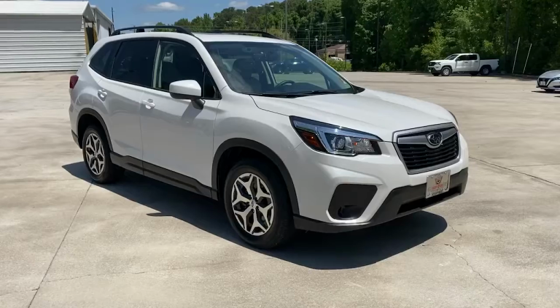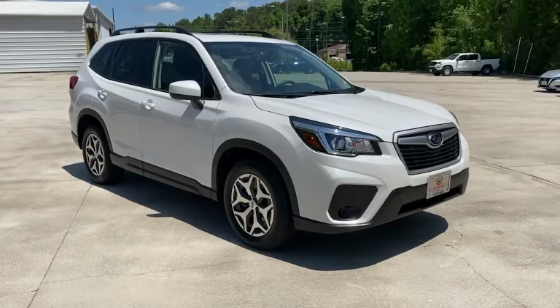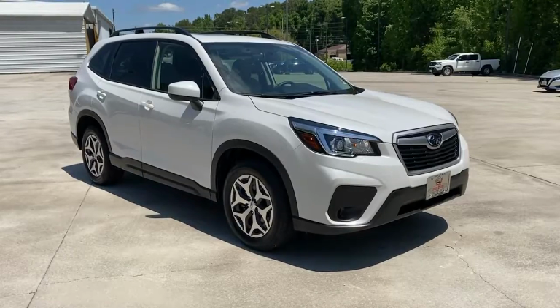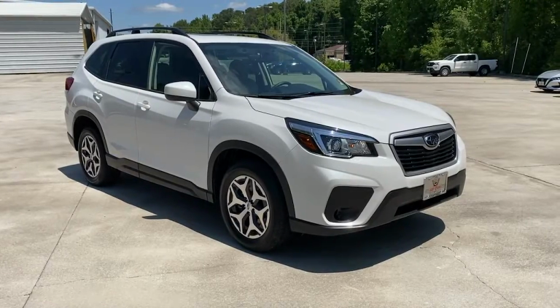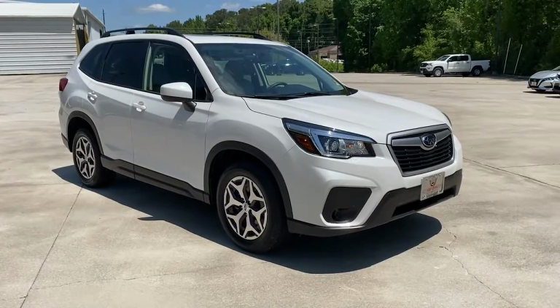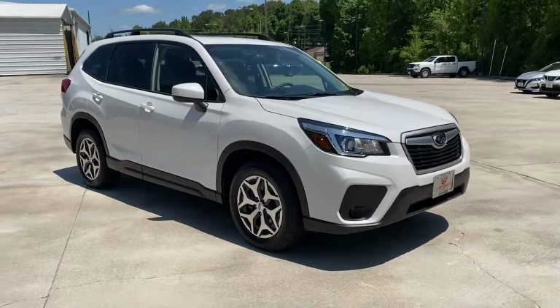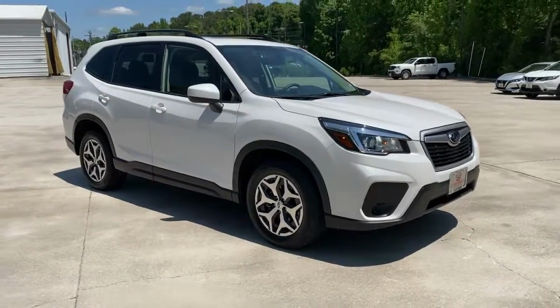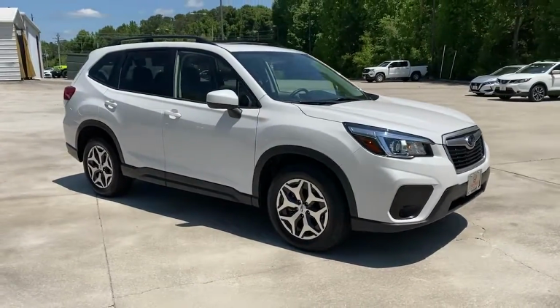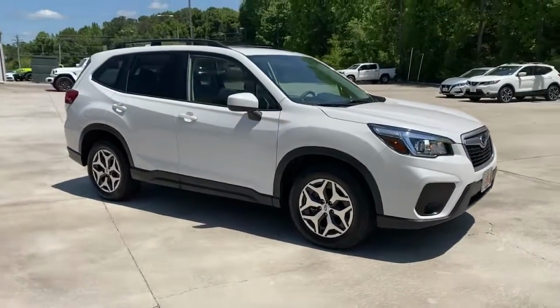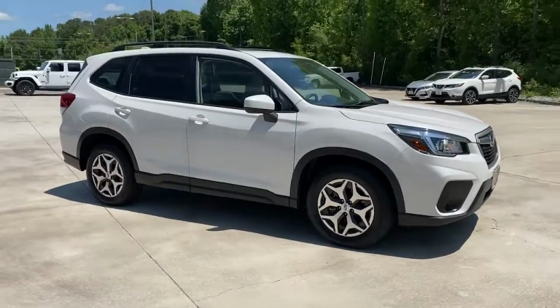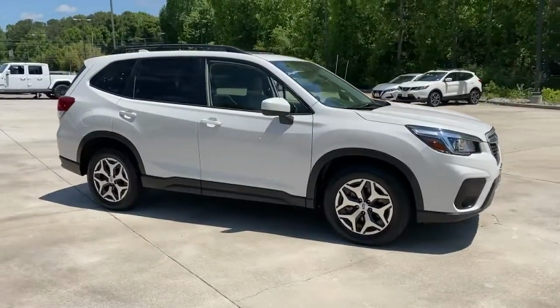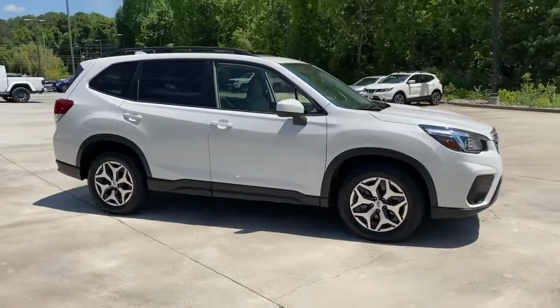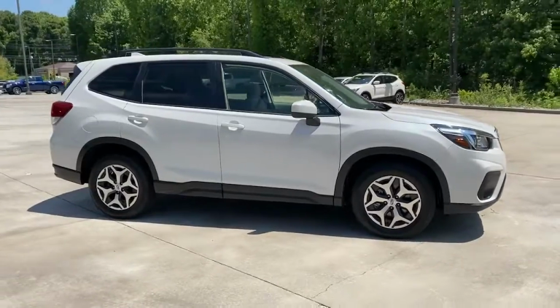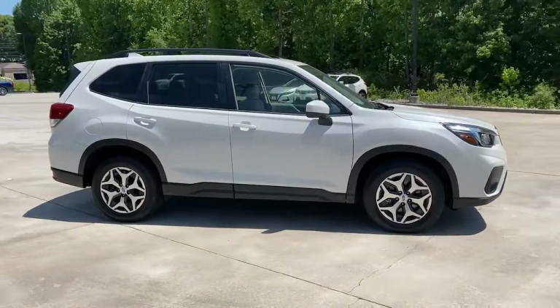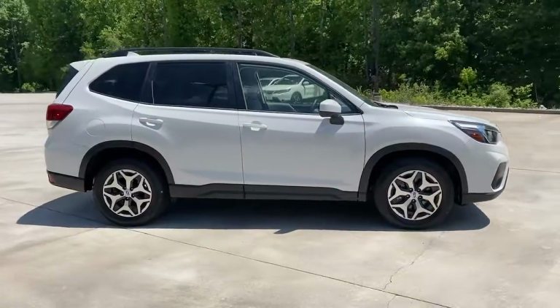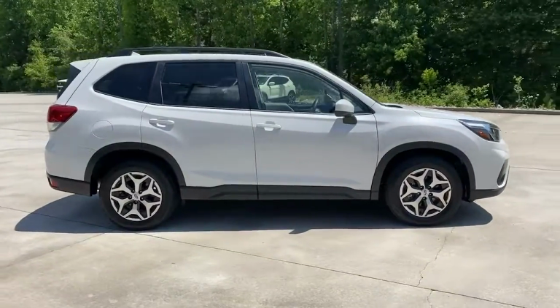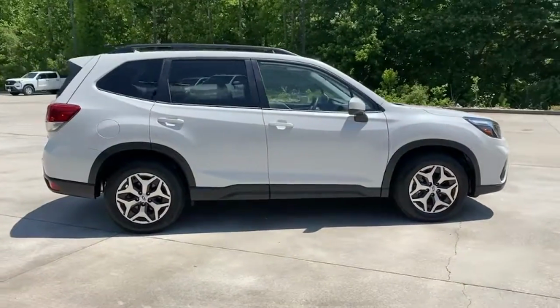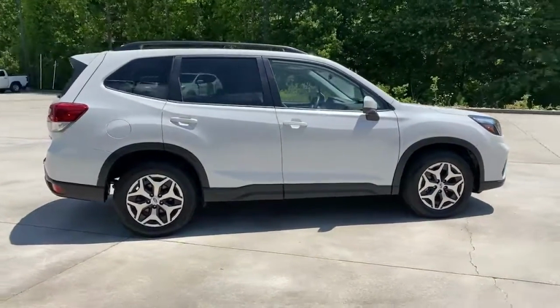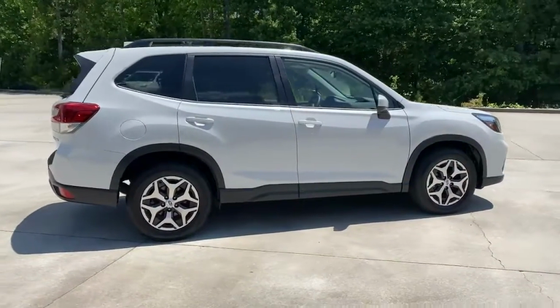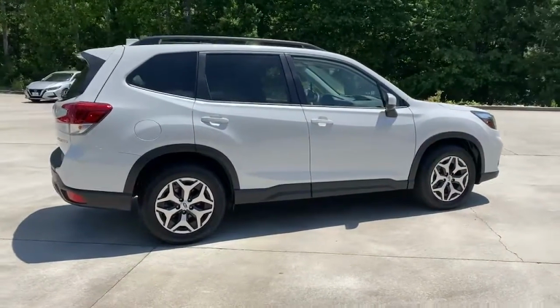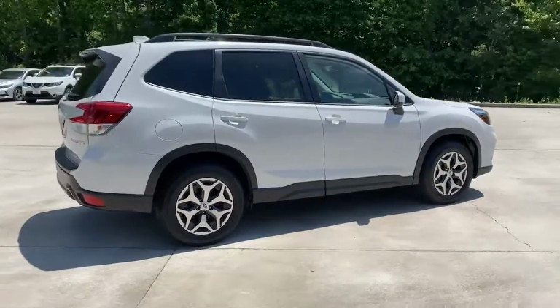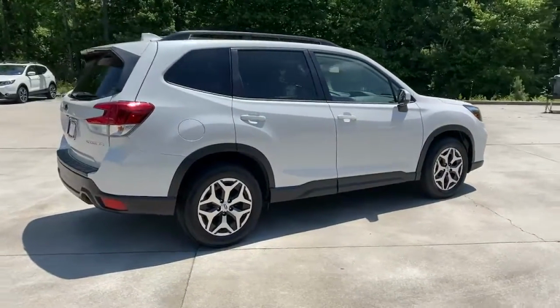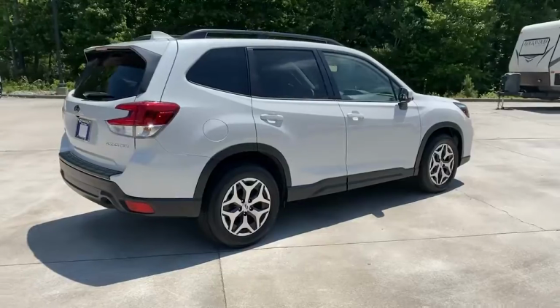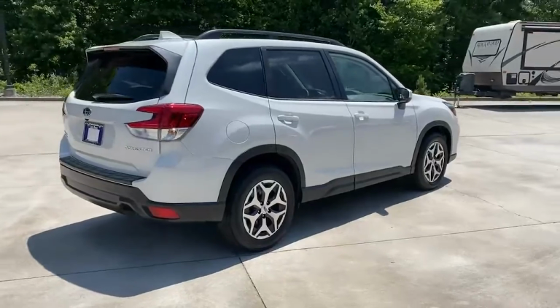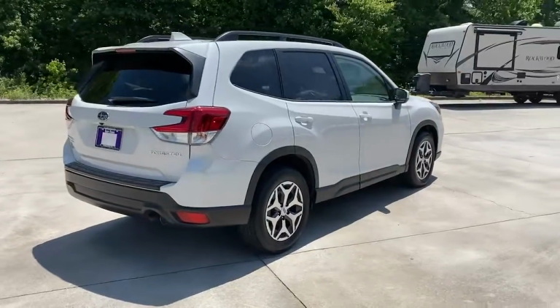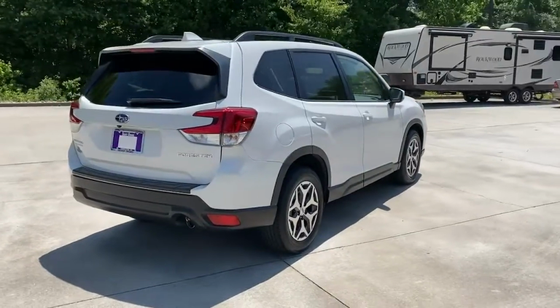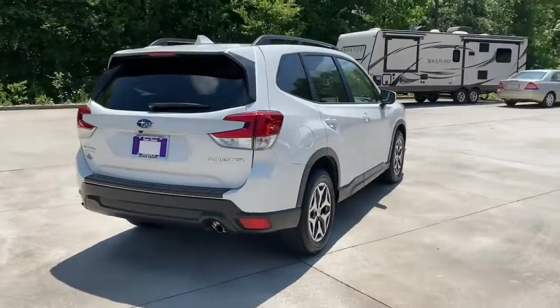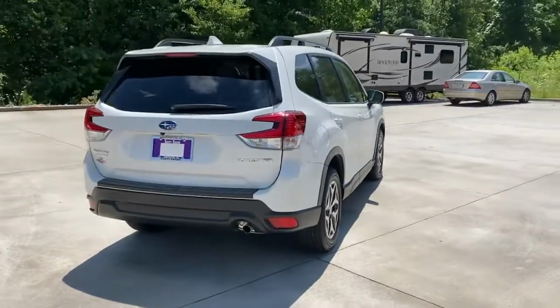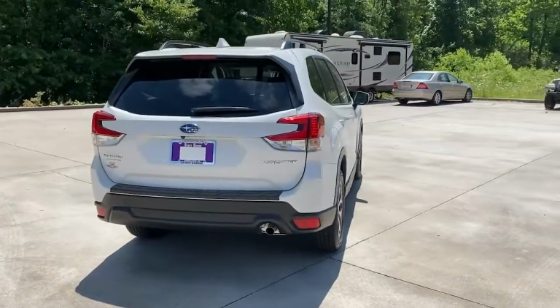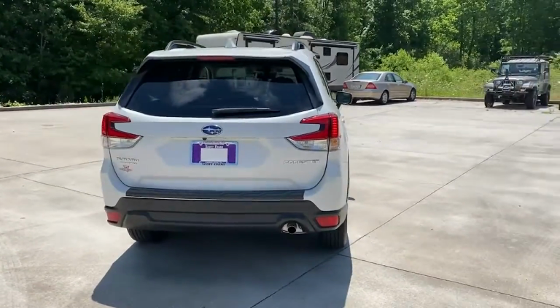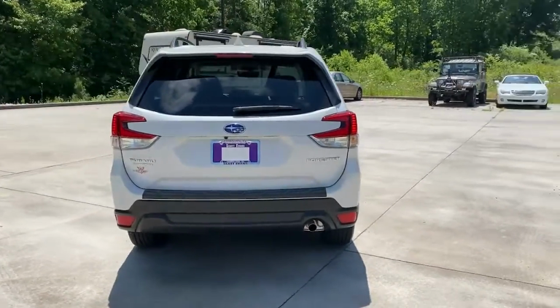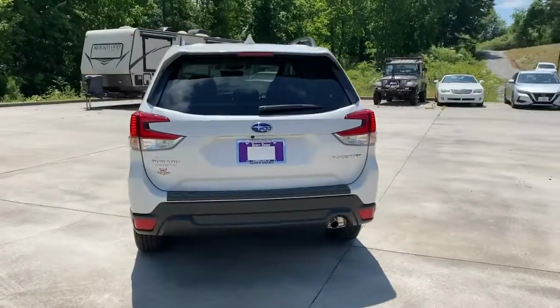Hop into the 2020 Subaru Forester. With less than 20,000 miles on the odometer, this vehicle stands out from the rest. Enjoy a tour of this Subaru Forester, the compact SUV that's relaxing to drive.